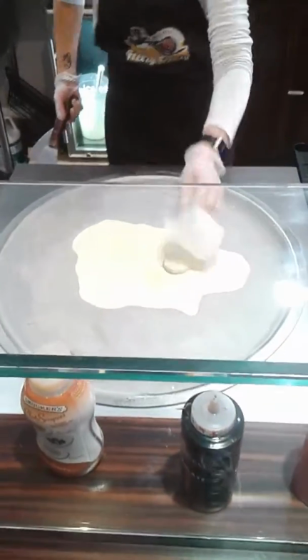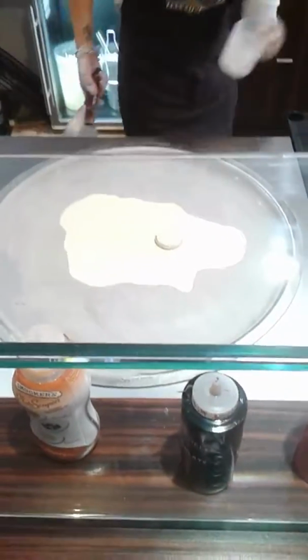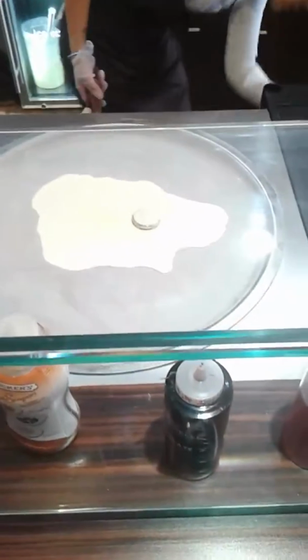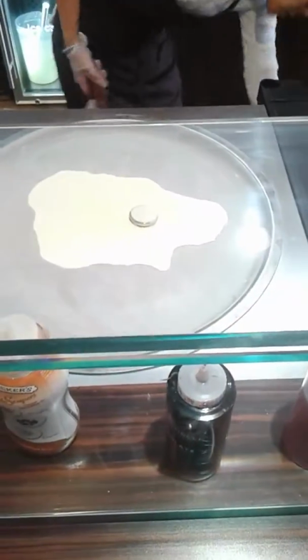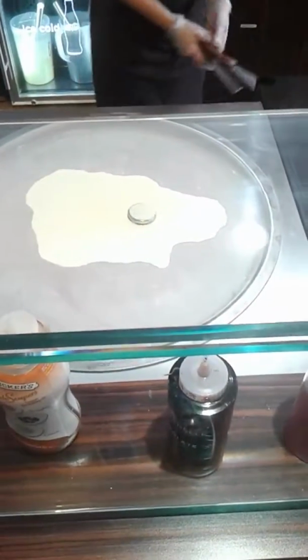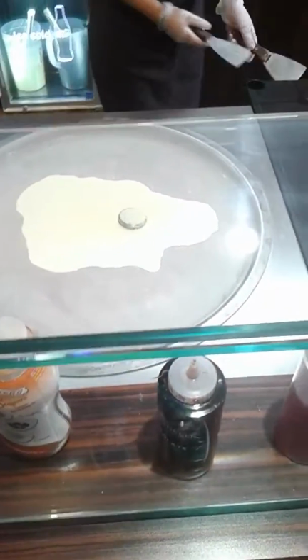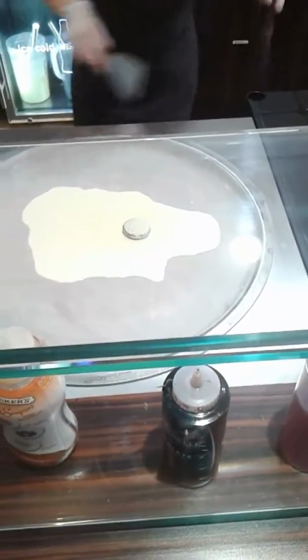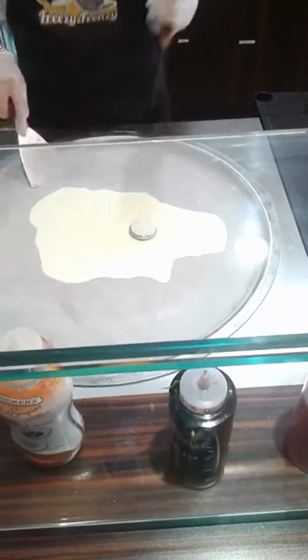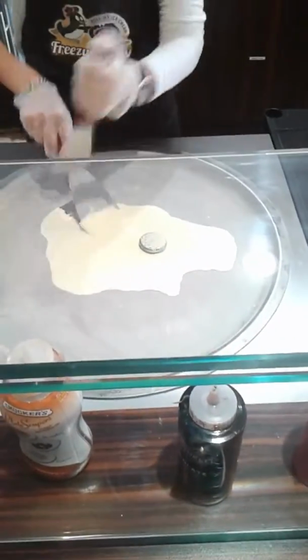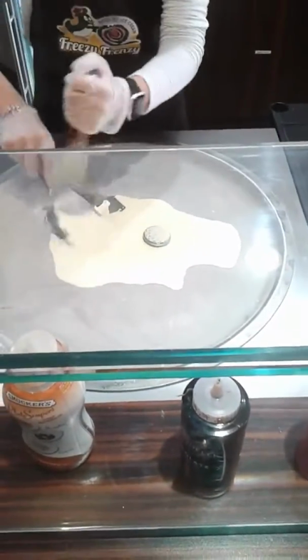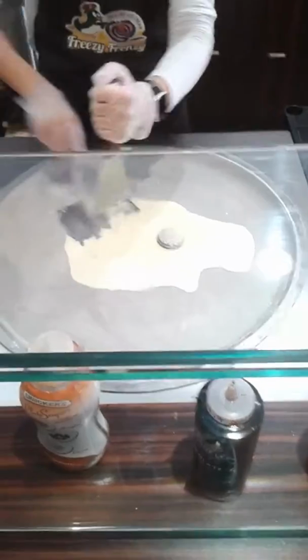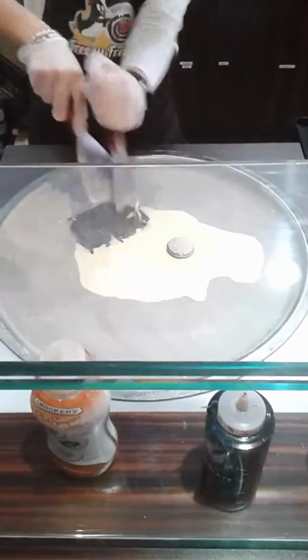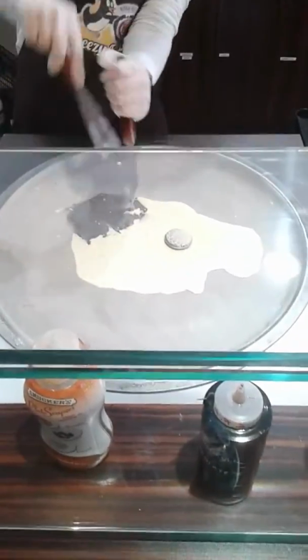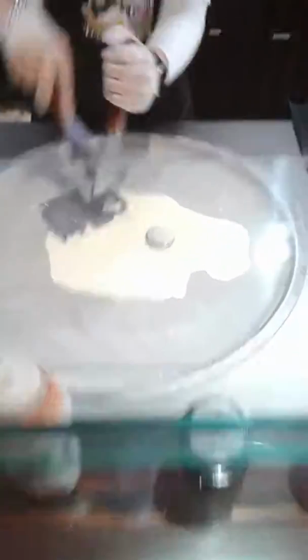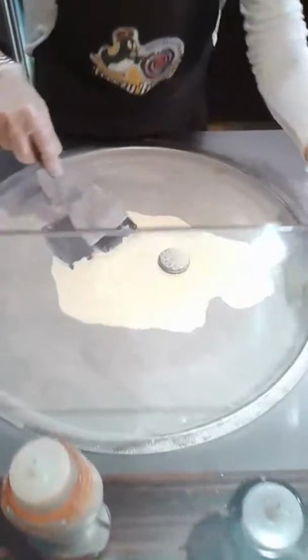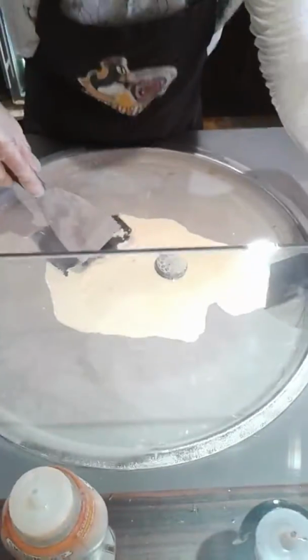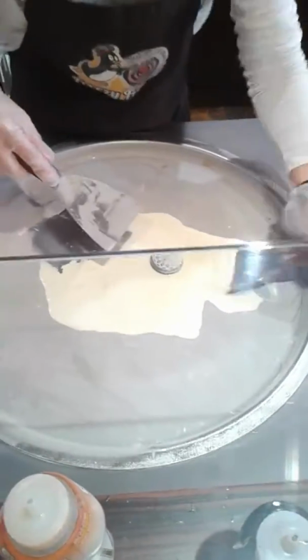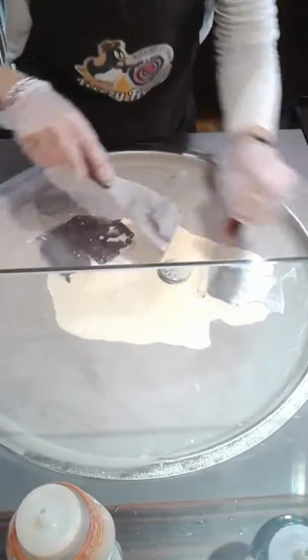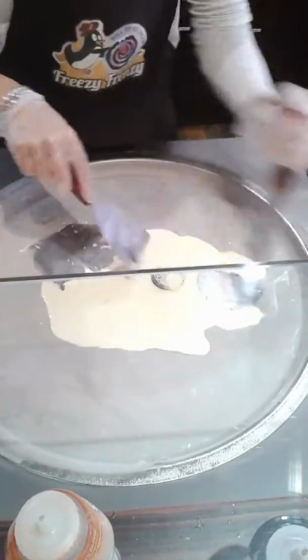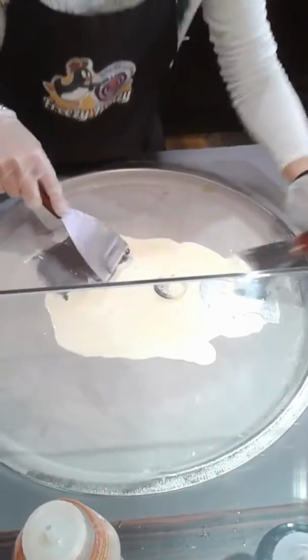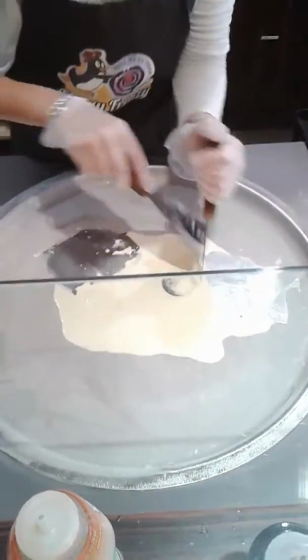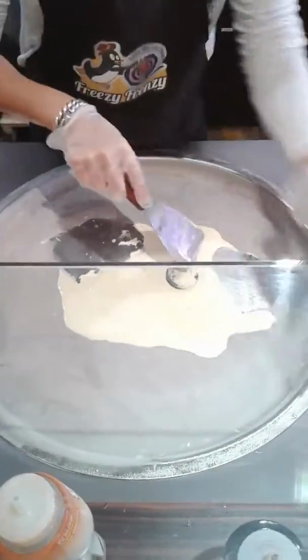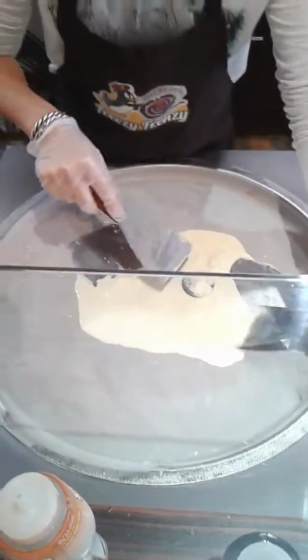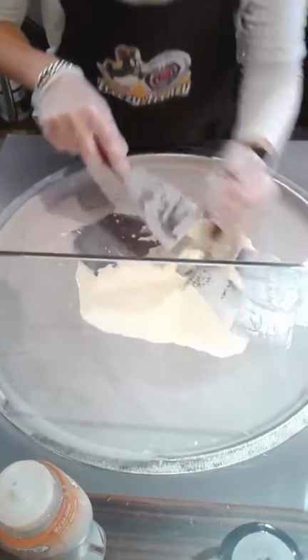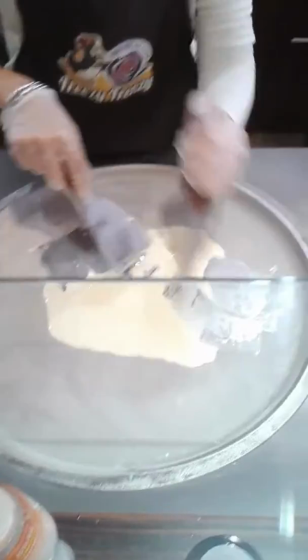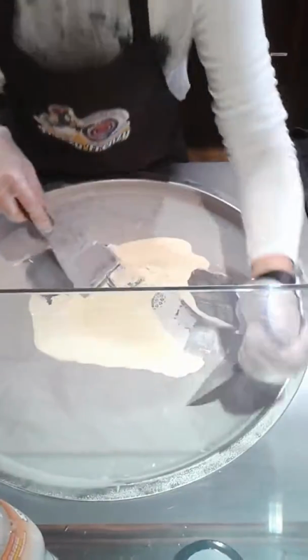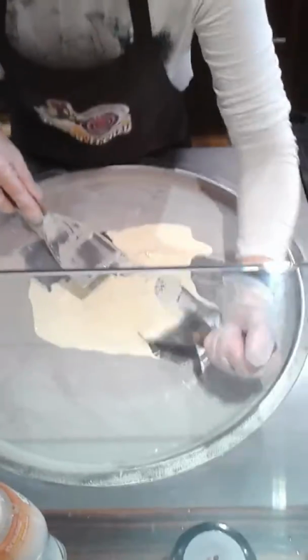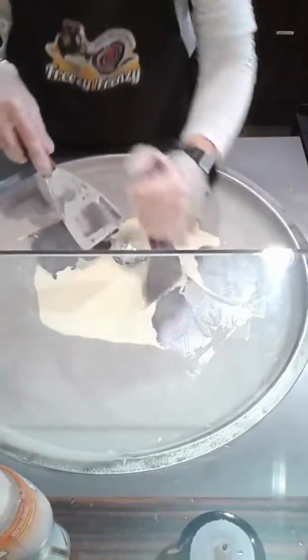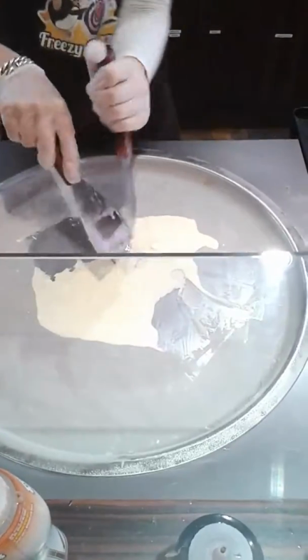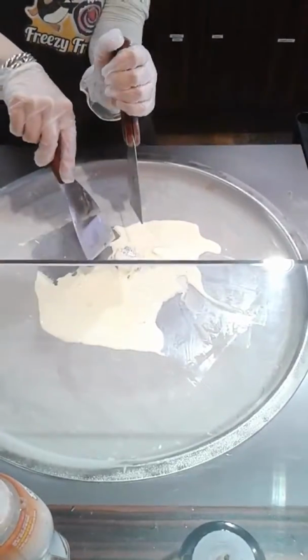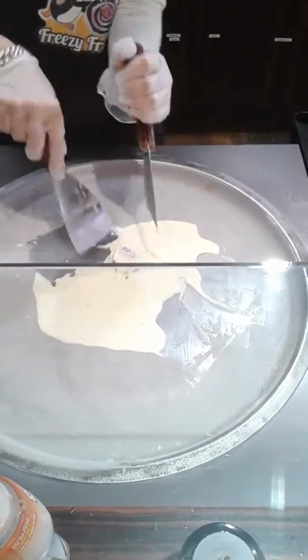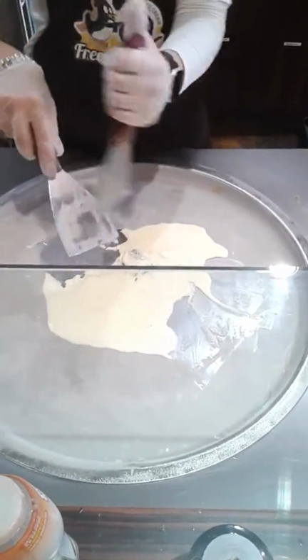Oh, look at your cookie. I know. How cold is that? It's very cold. It's on negative feet. Wow. Oh, my goodness. My food wall.